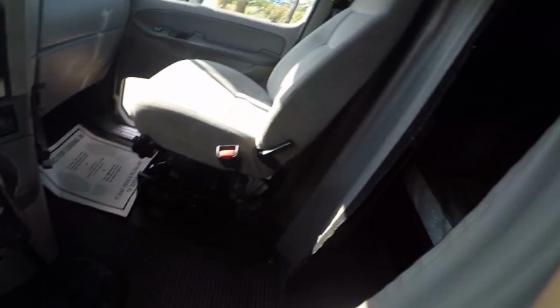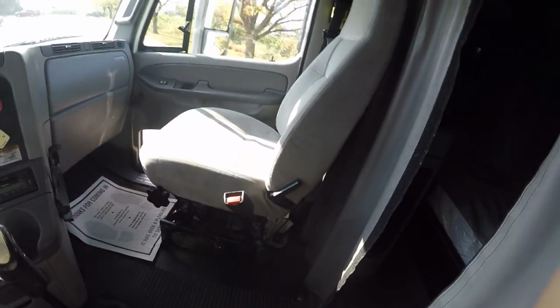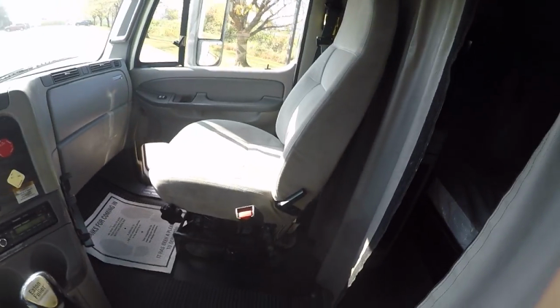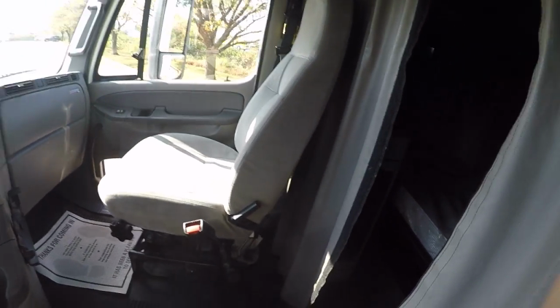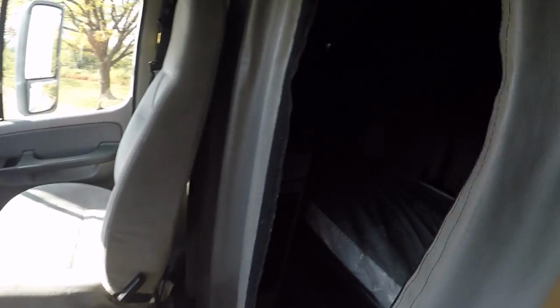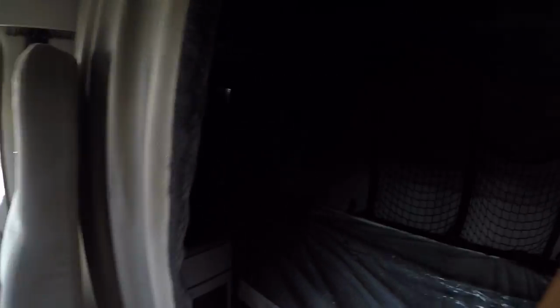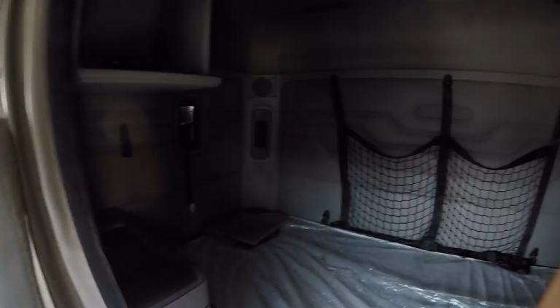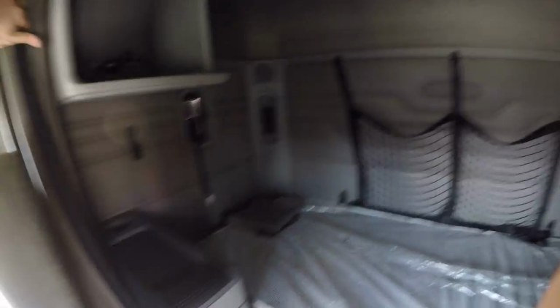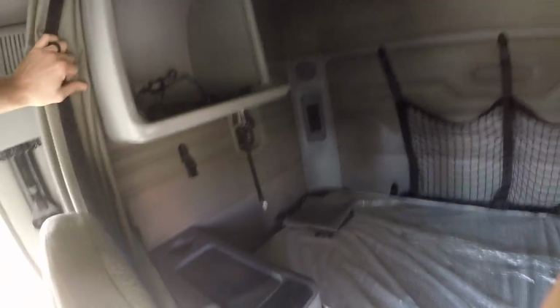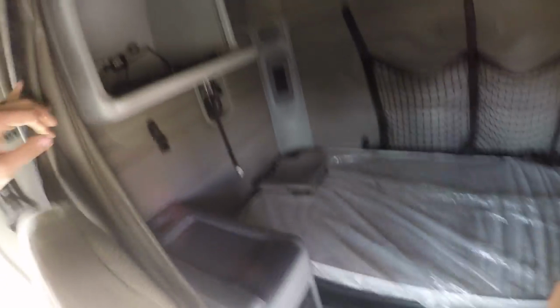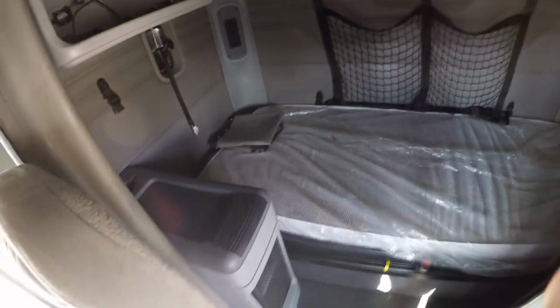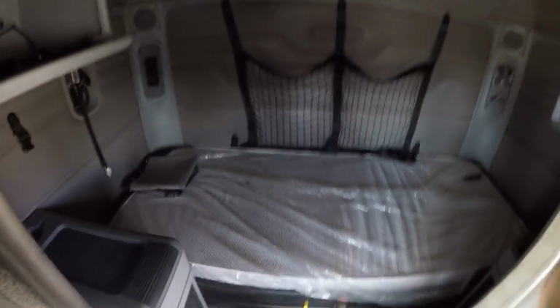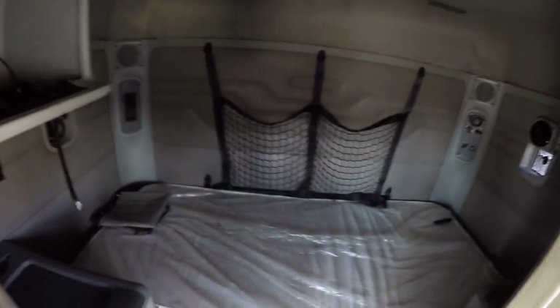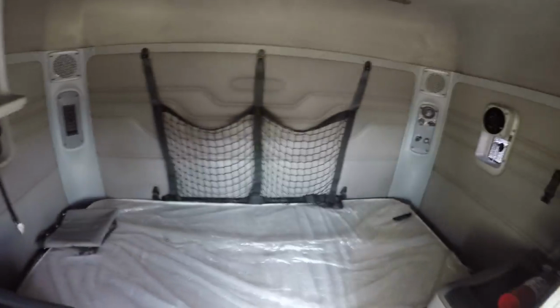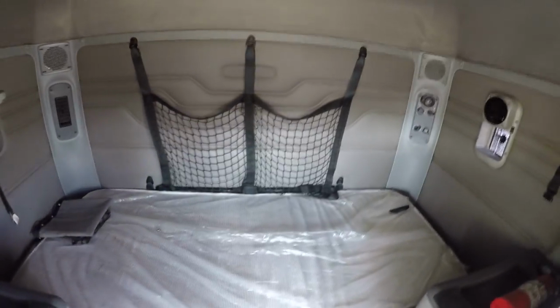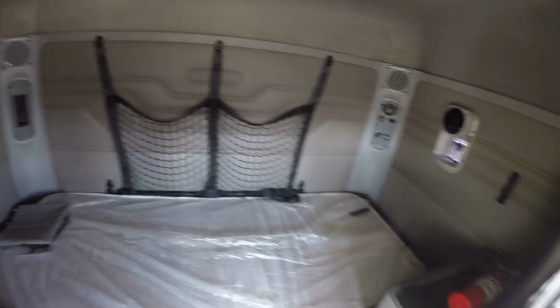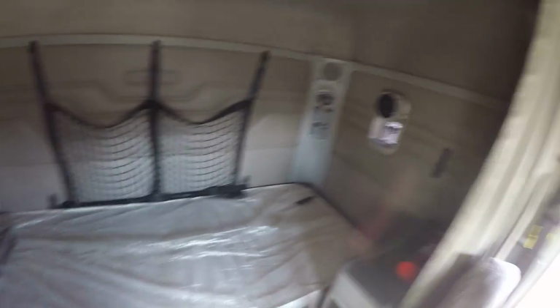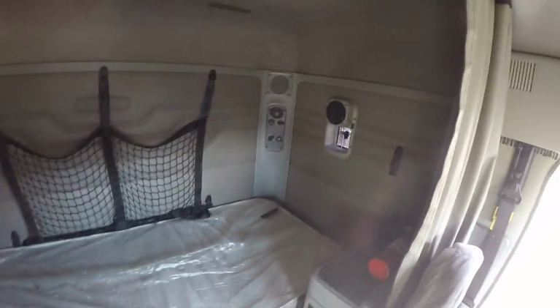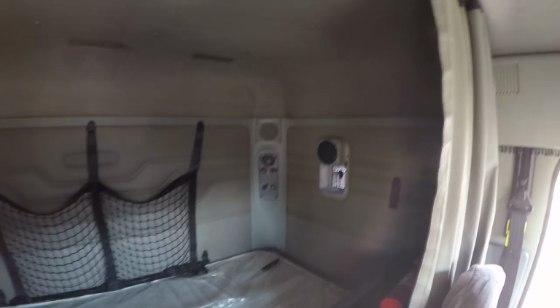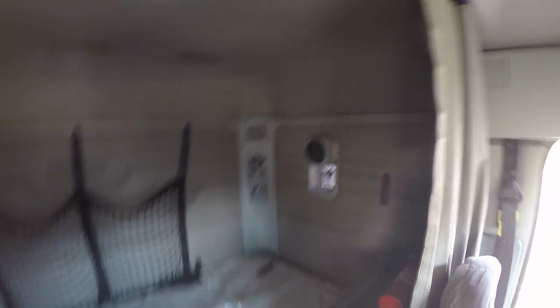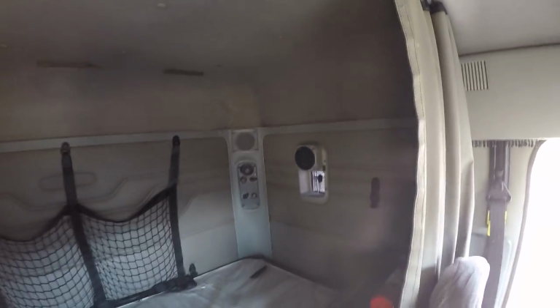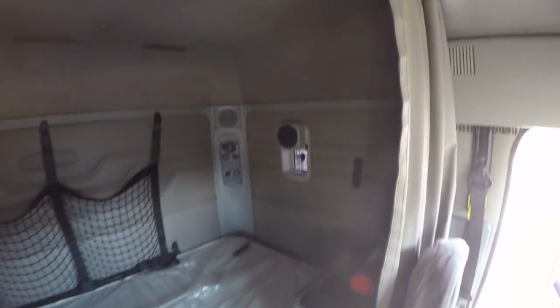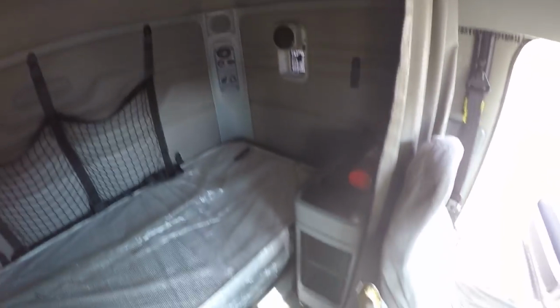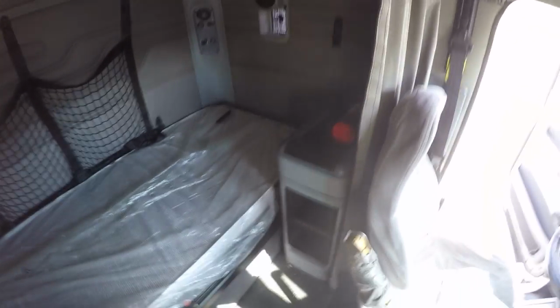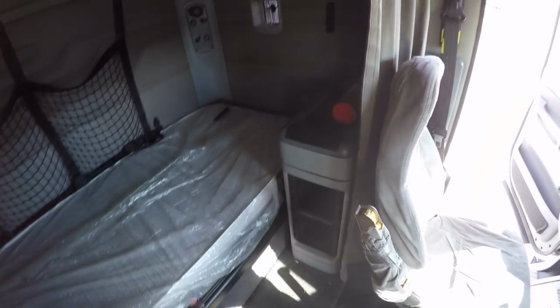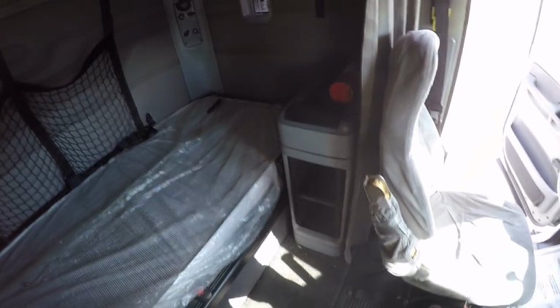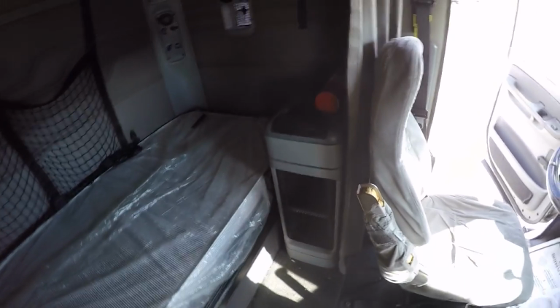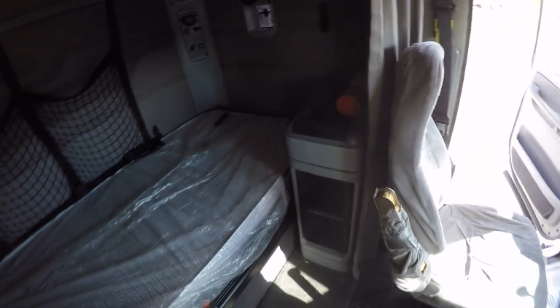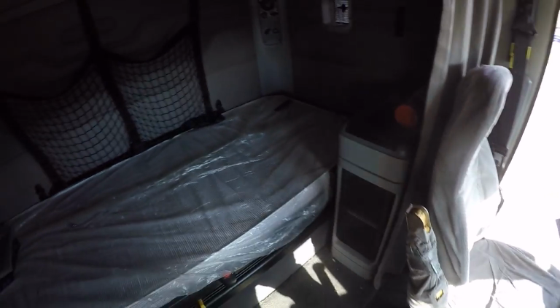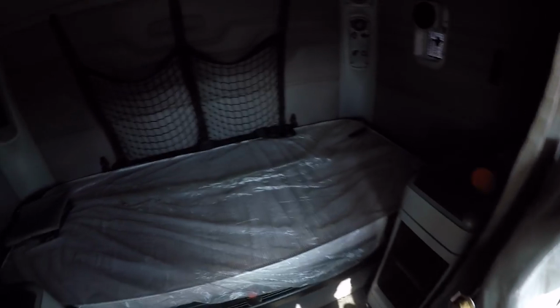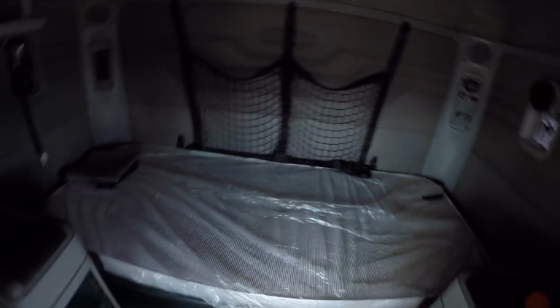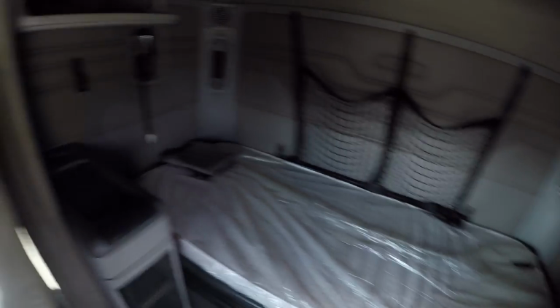Take a look at the sleeper. Got the sleeper curtain, got dual vents, single bunk, plenty of storage for a little 58 inch flat top.